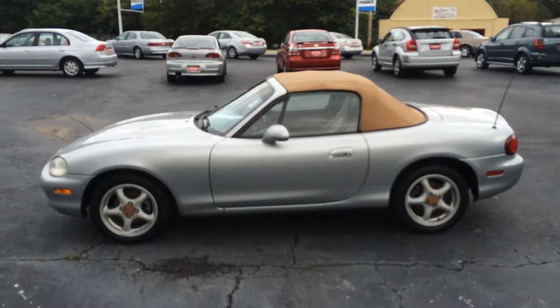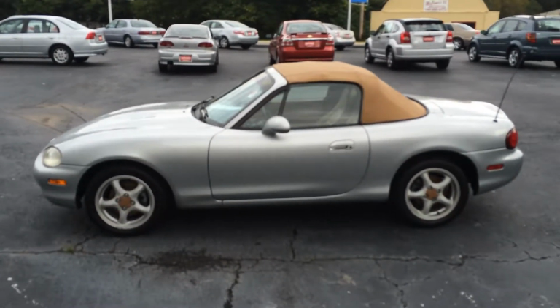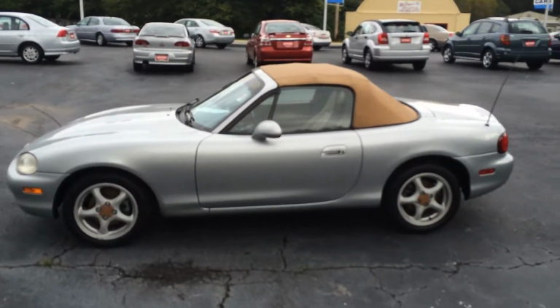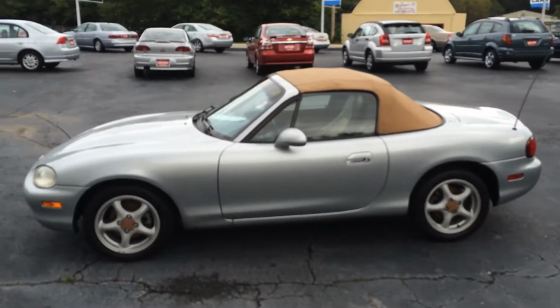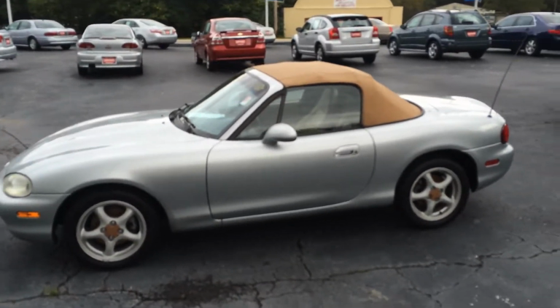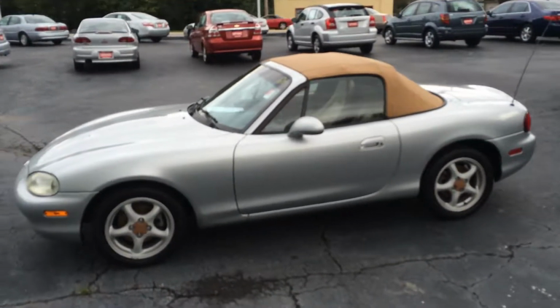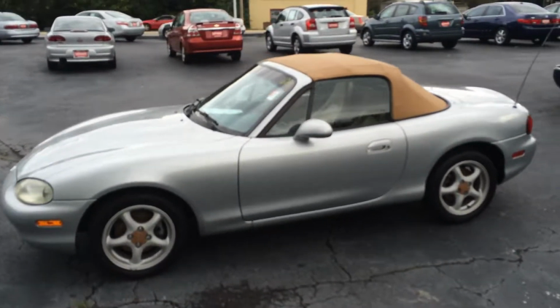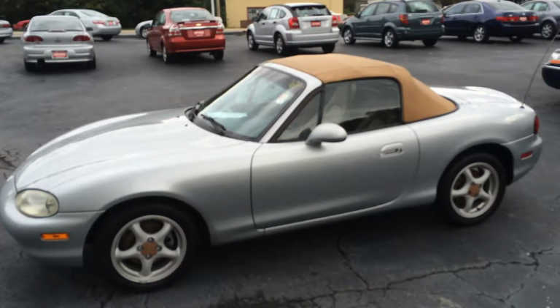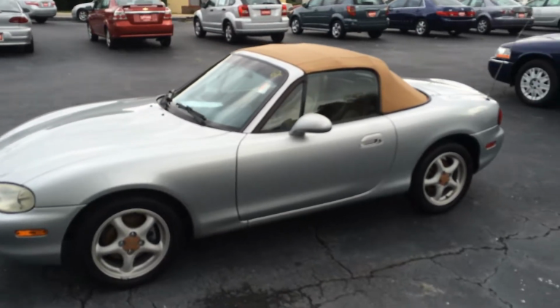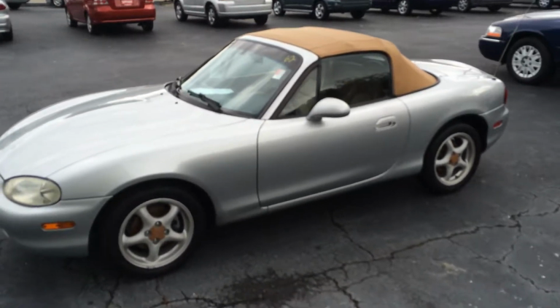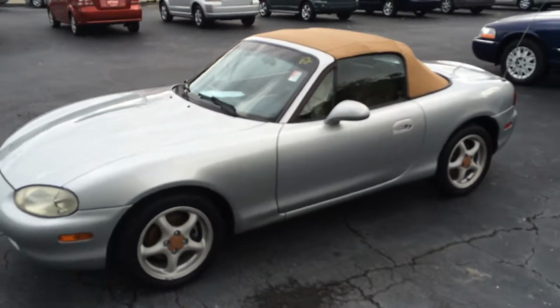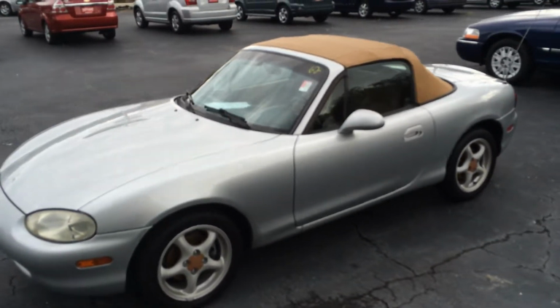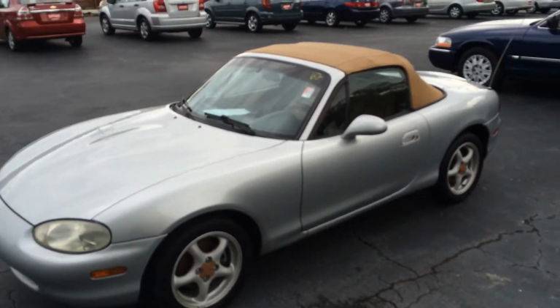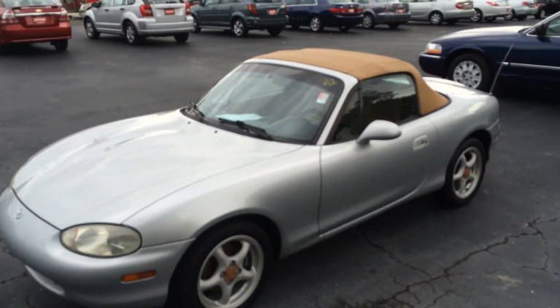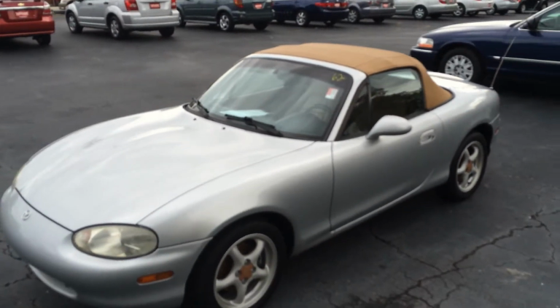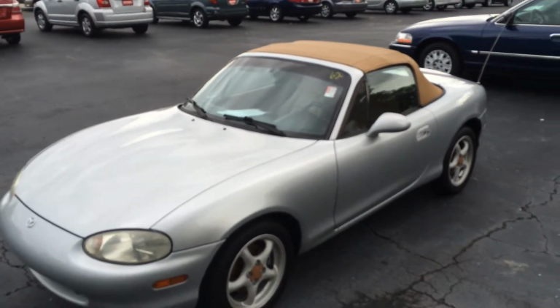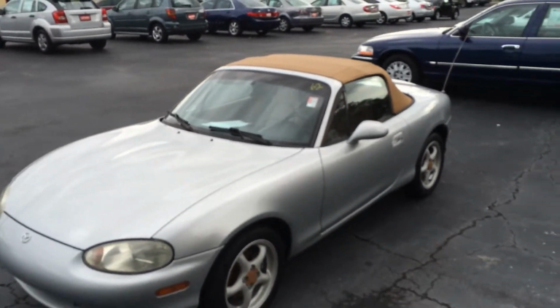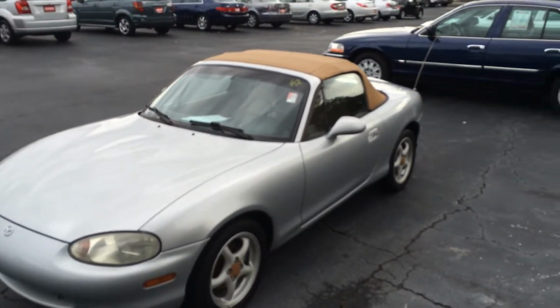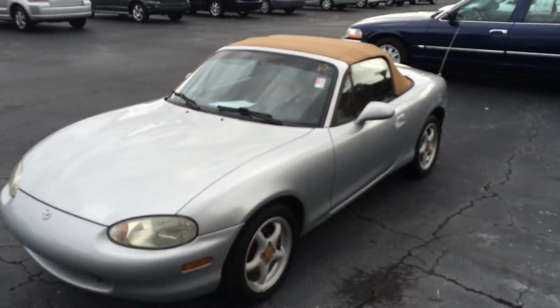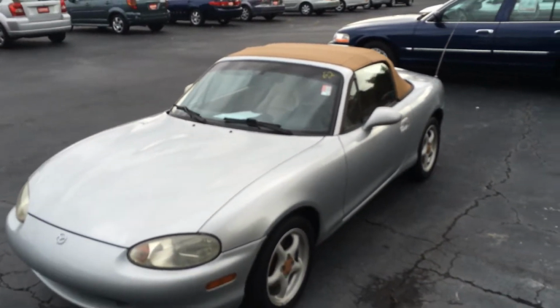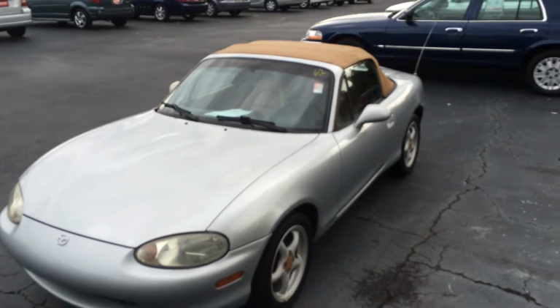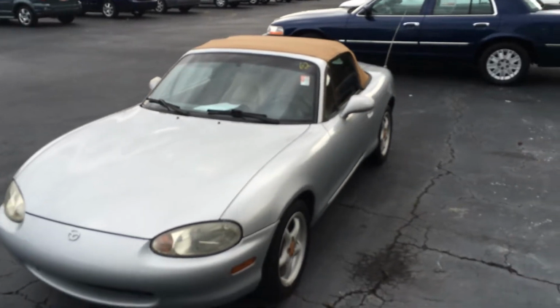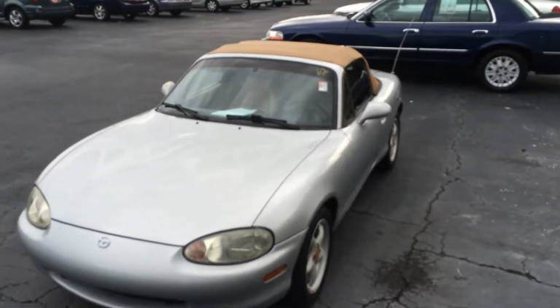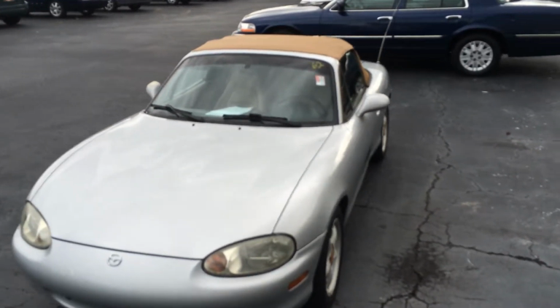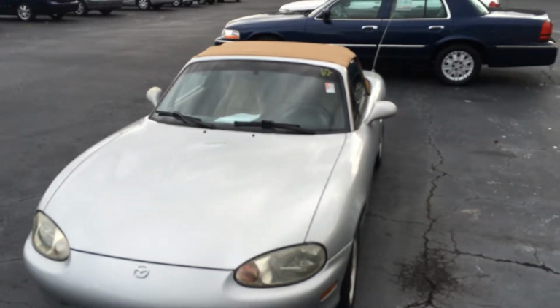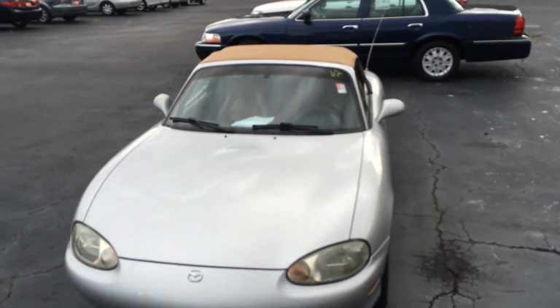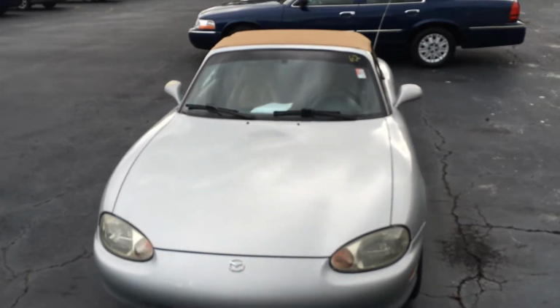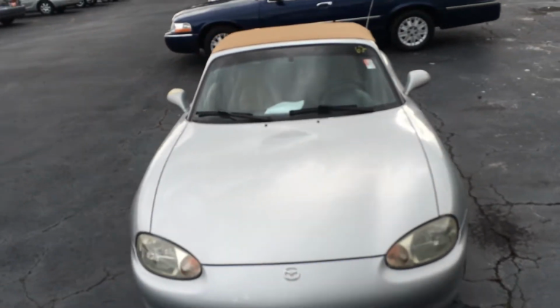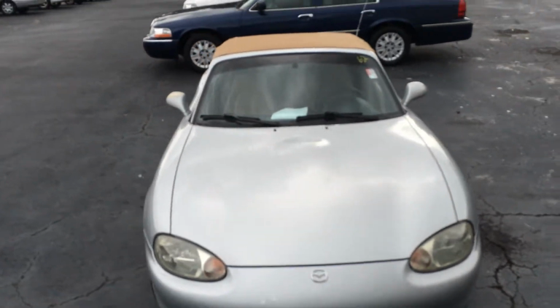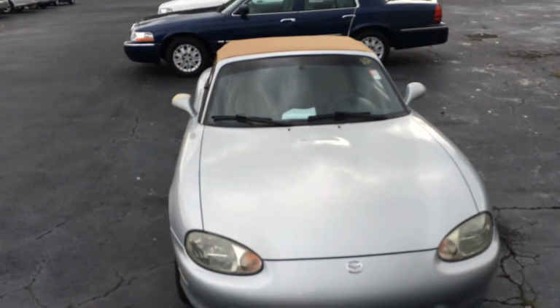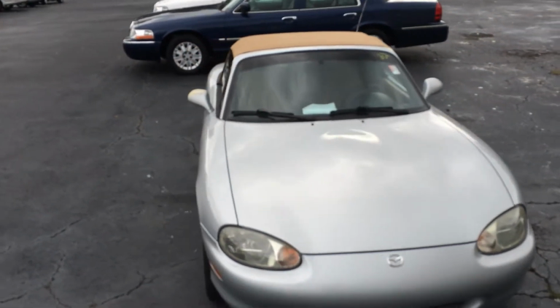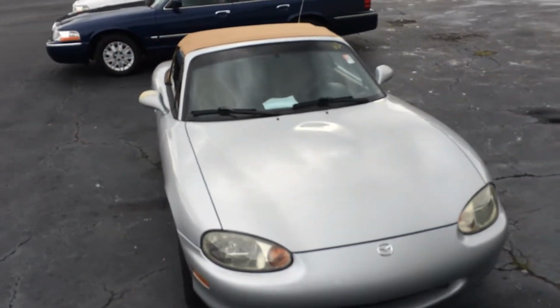Good afternoon. Shumax, Byron Croft from LaGrange Toyota, here to do a quick demo of your 1999 Mazda Miata 1.8 liter four-cylinder.